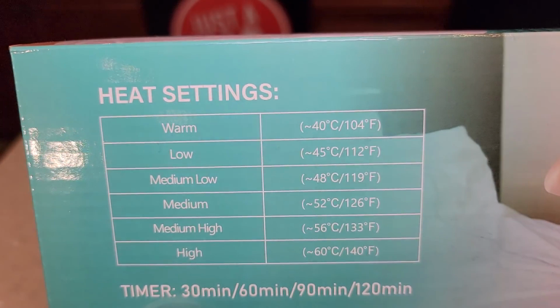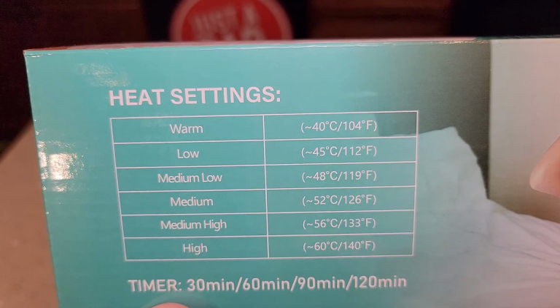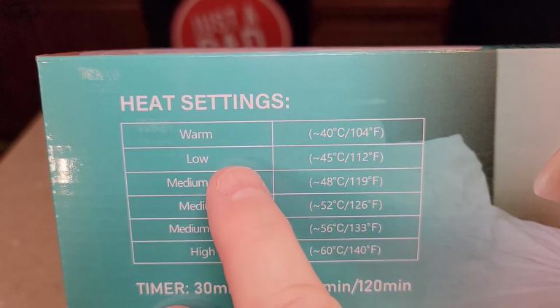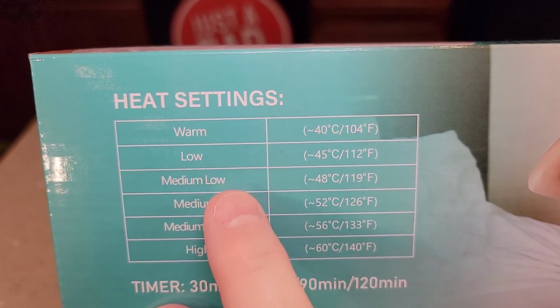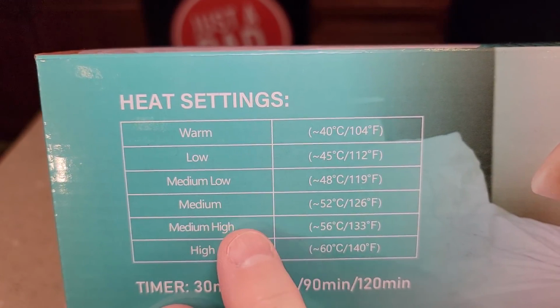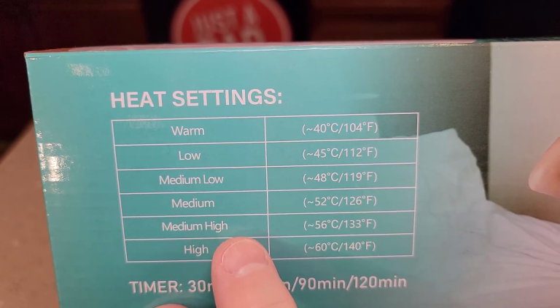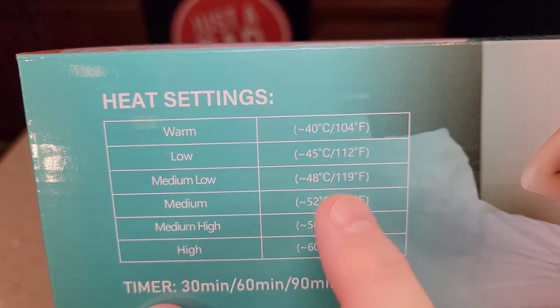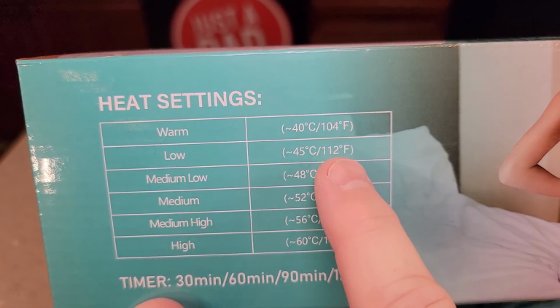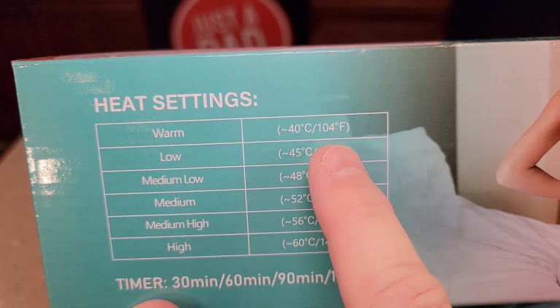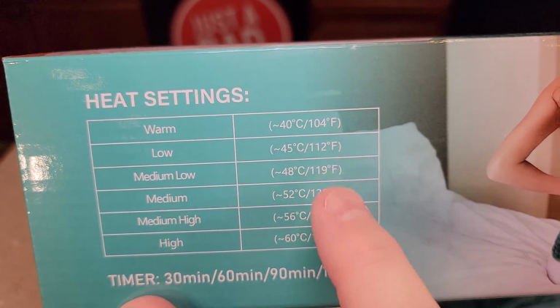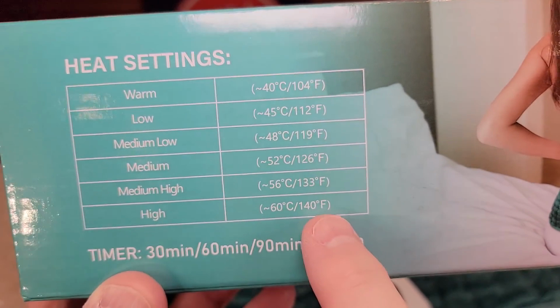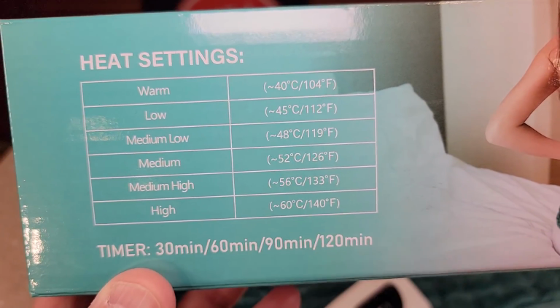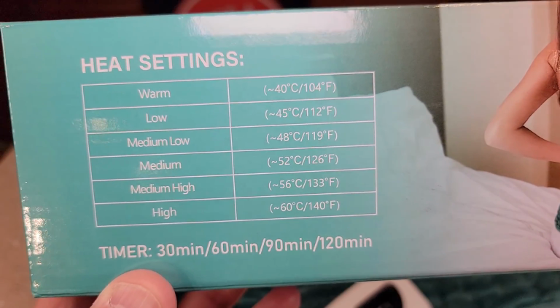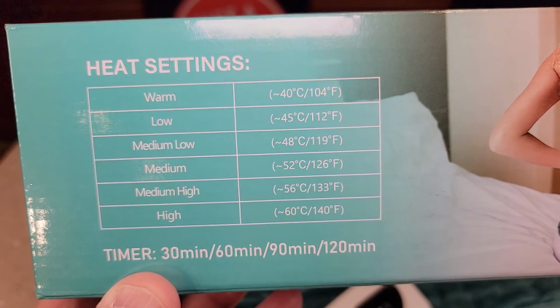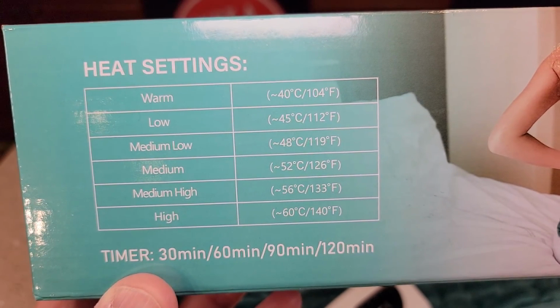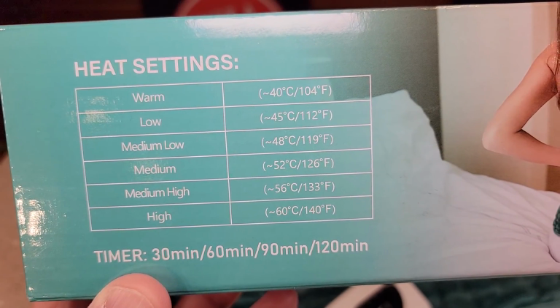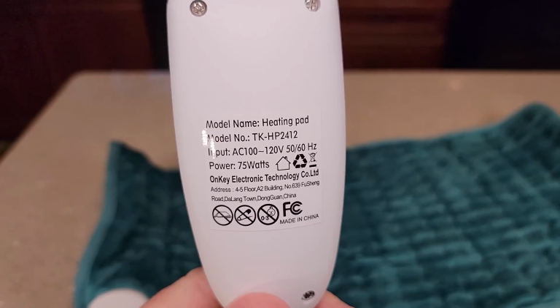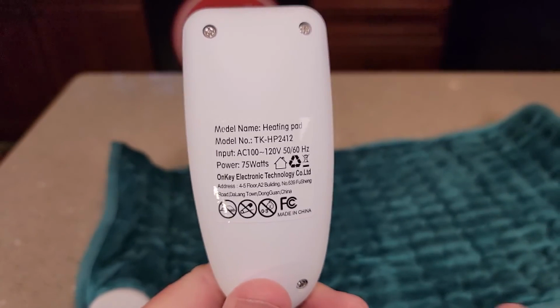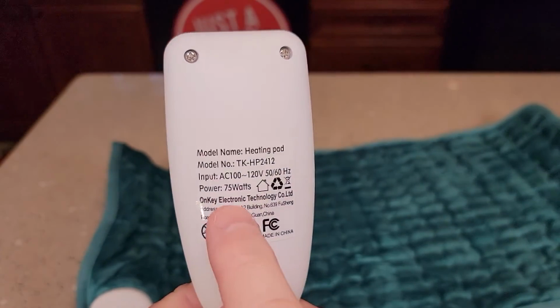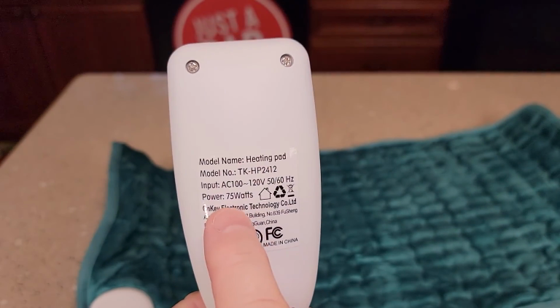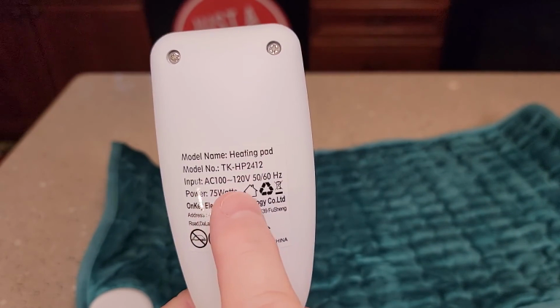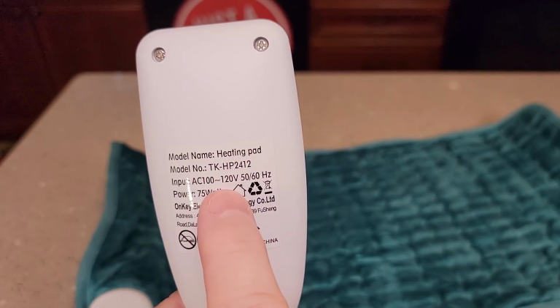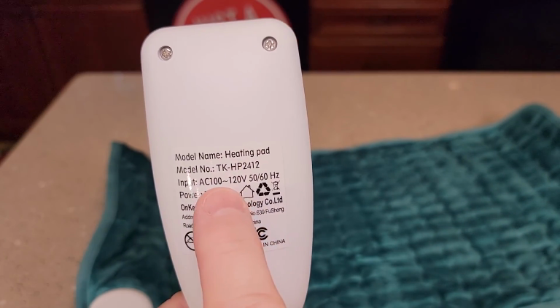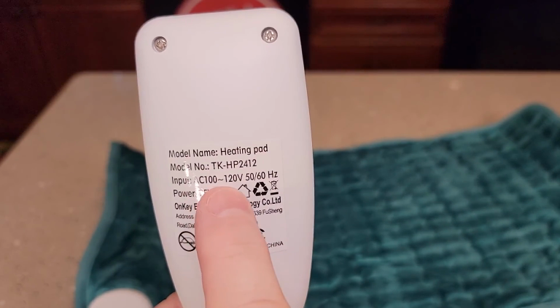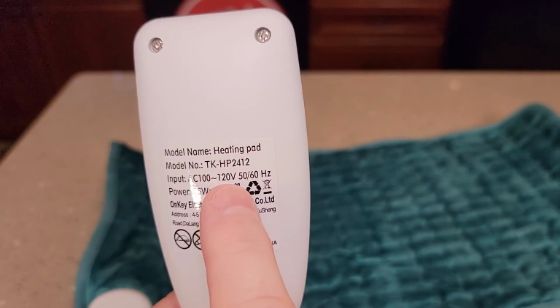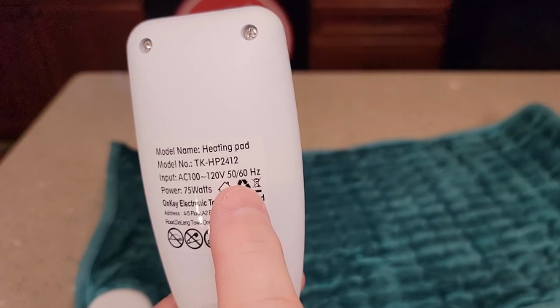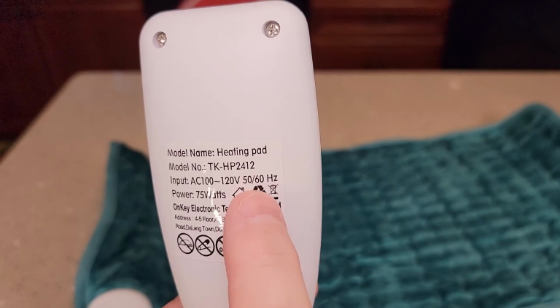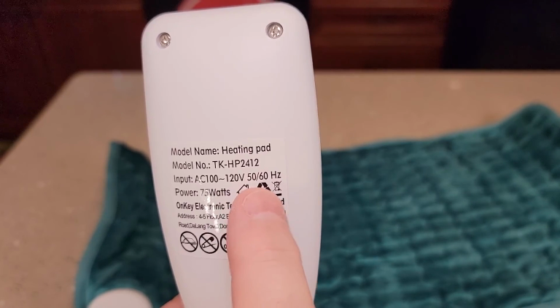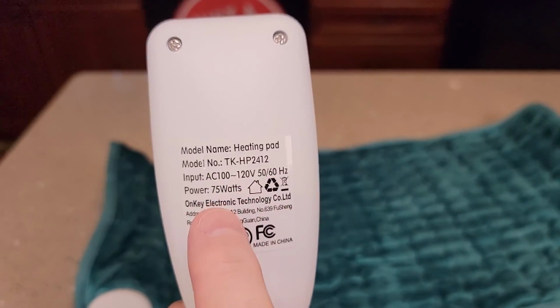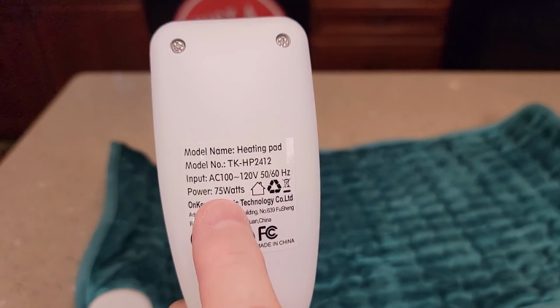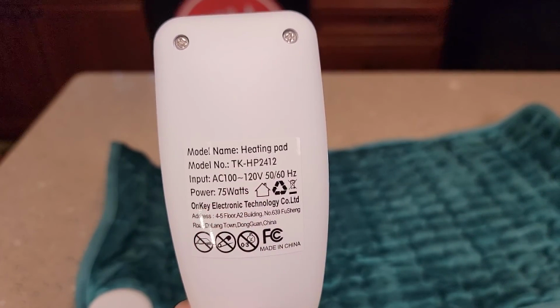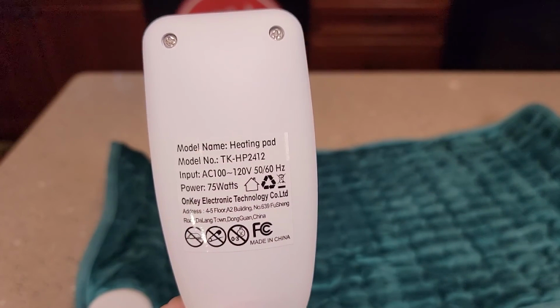Here's a little chart of what each of those settings is — mainly from 104 degrees all the way up to 140 degrees. It does say it's 100 to 120 volts, 50 to 60 hertz, 75 watts.